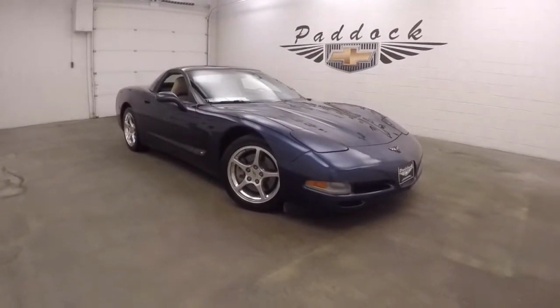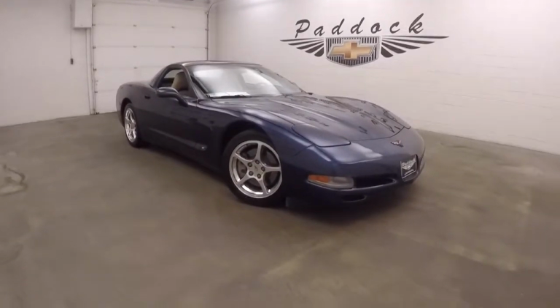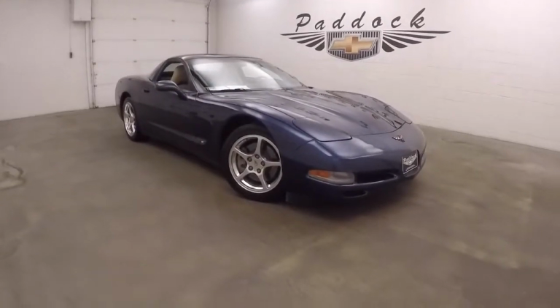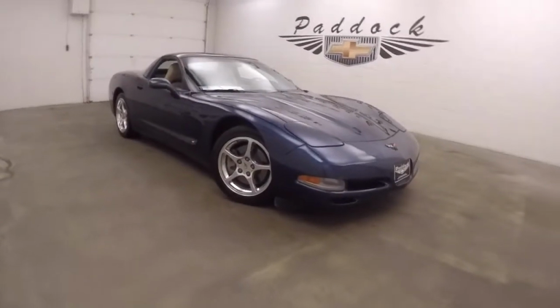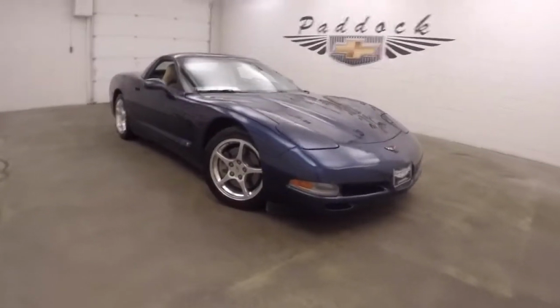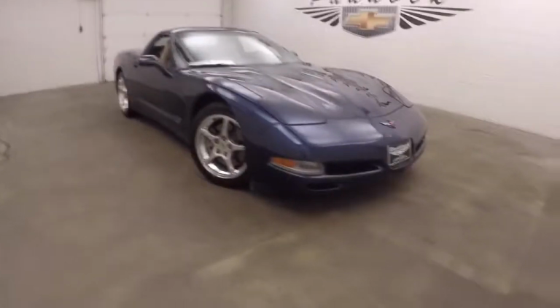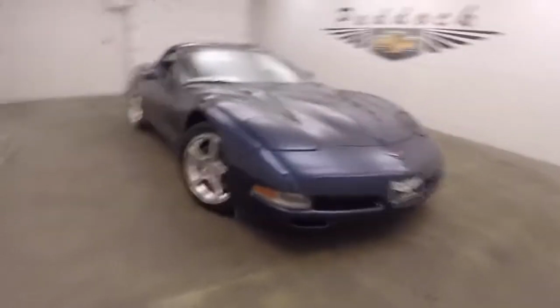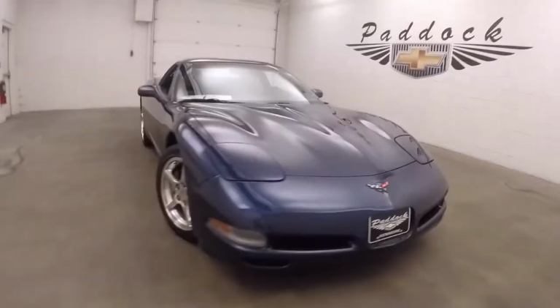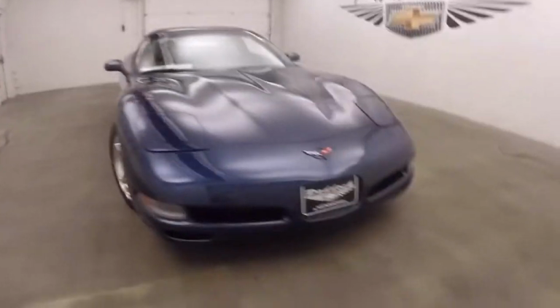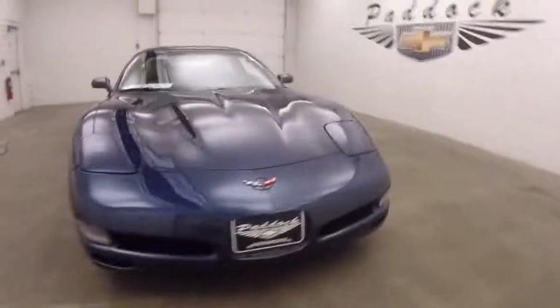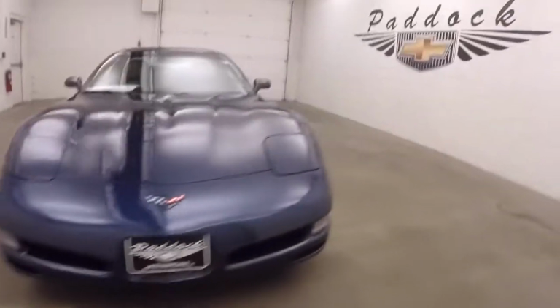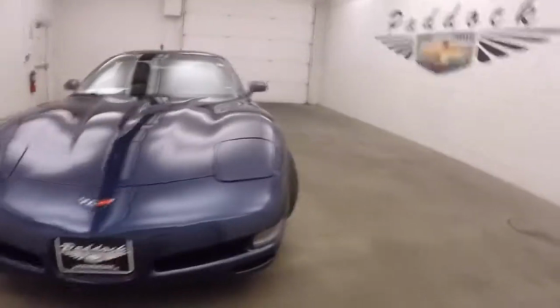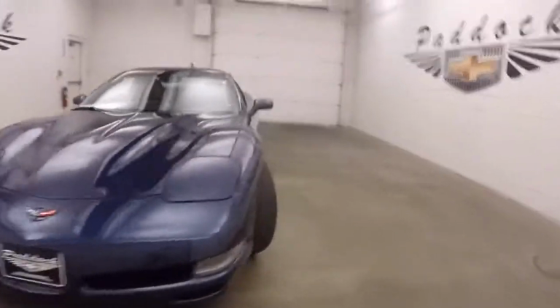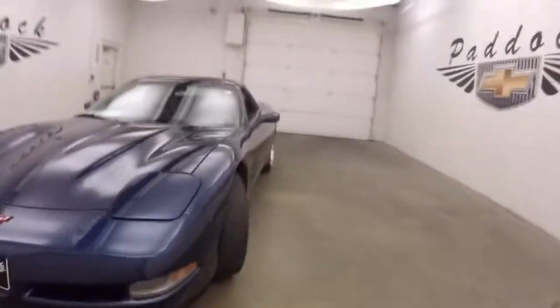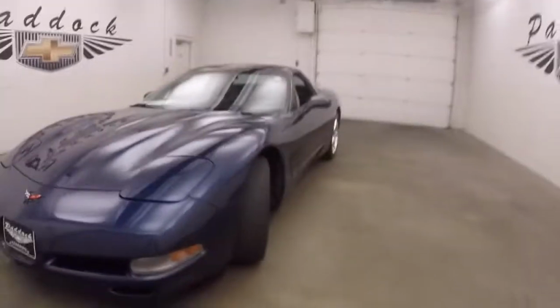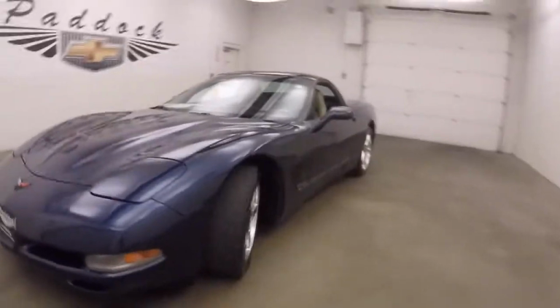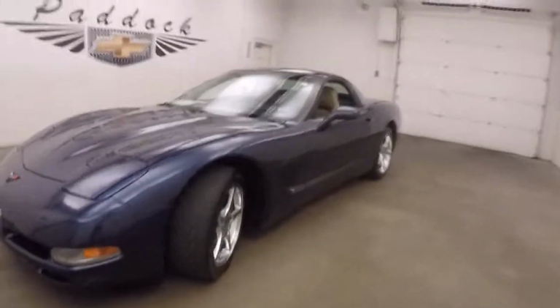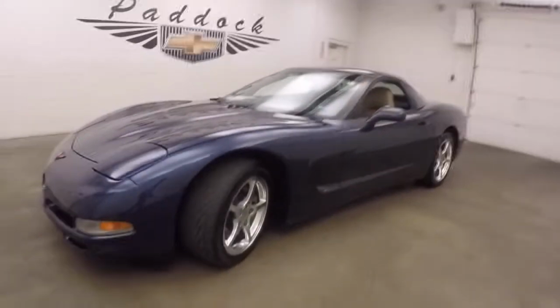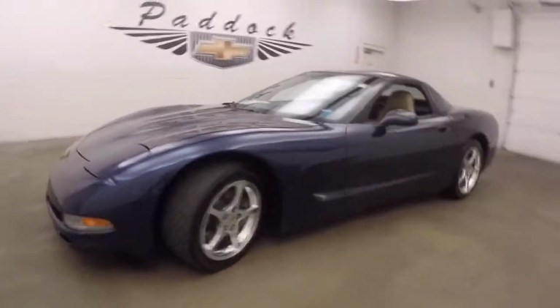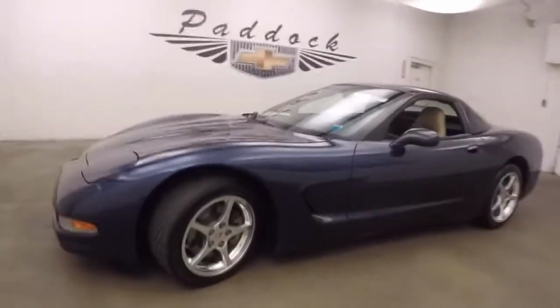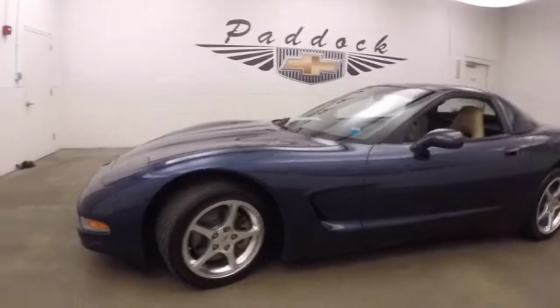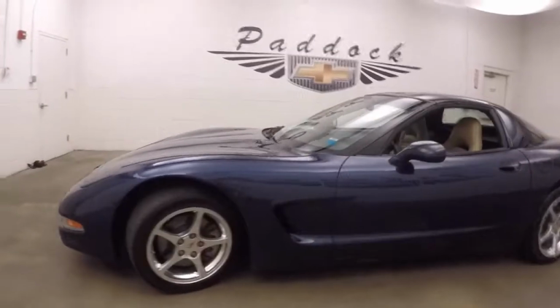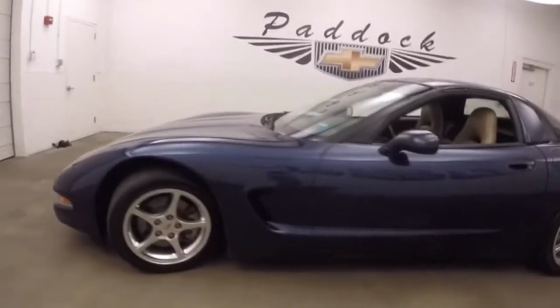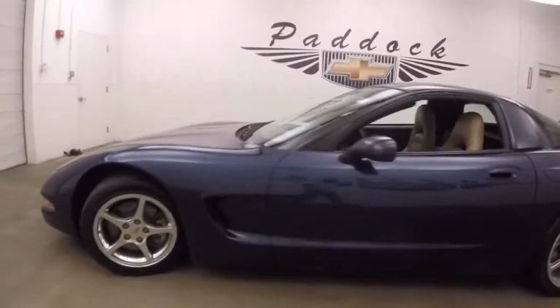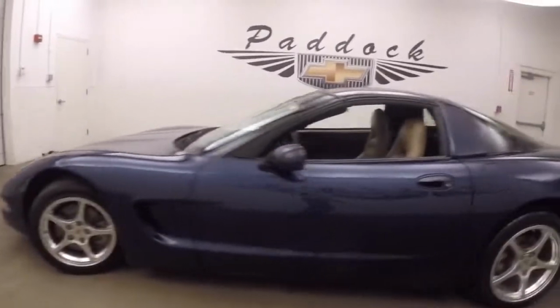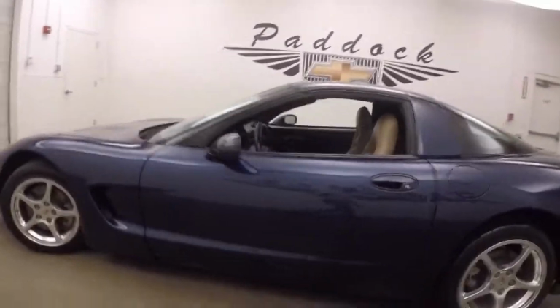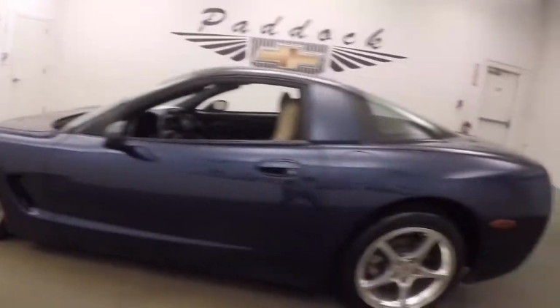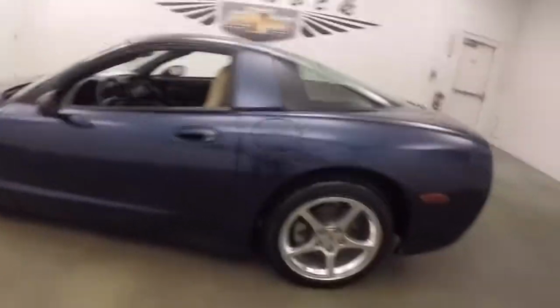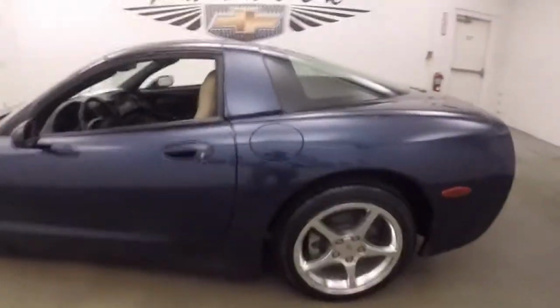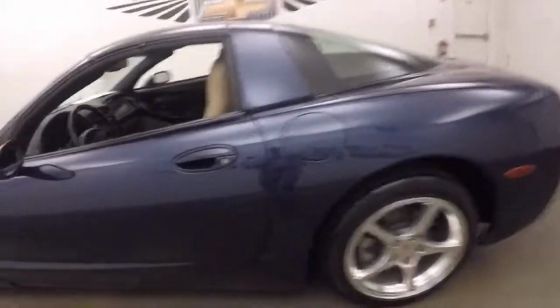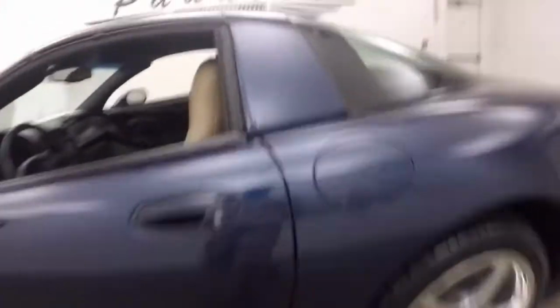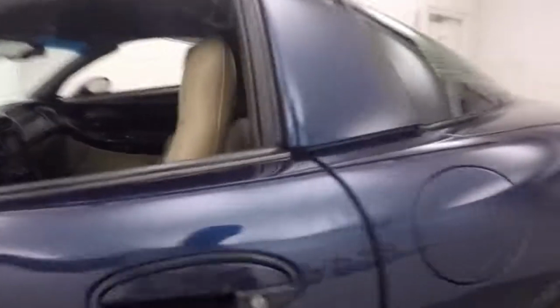It's a 2001 Chevy Corvette. Nice blue paint, nice polished alloy wheels or aluminum wheels. This car is in good shape.